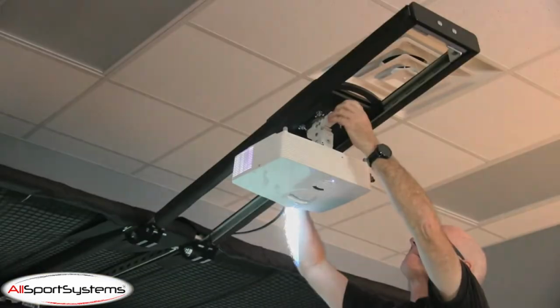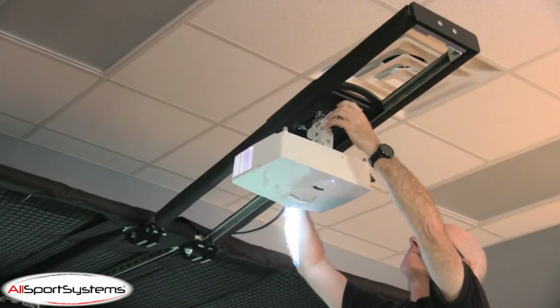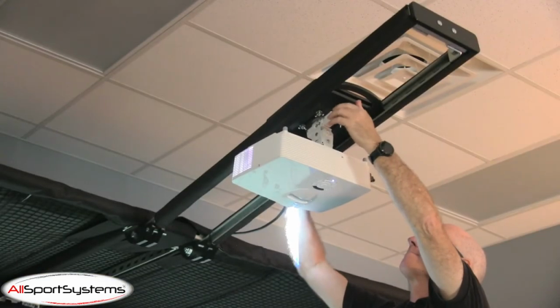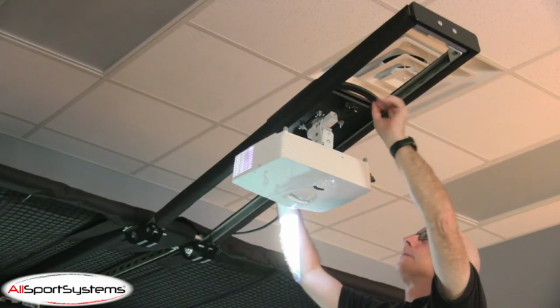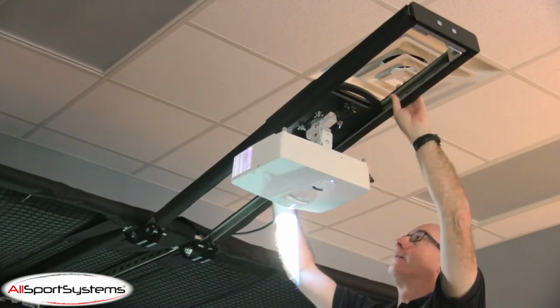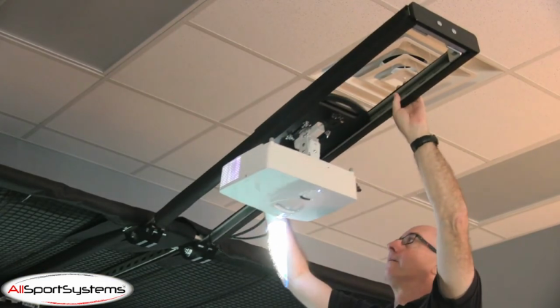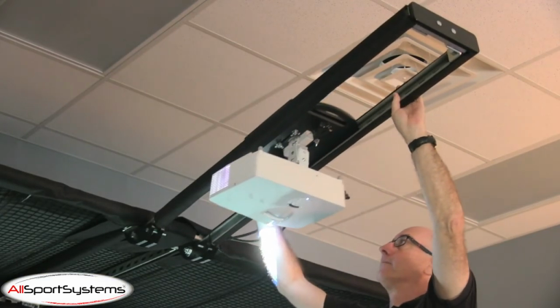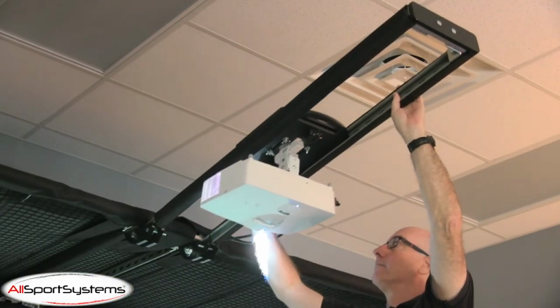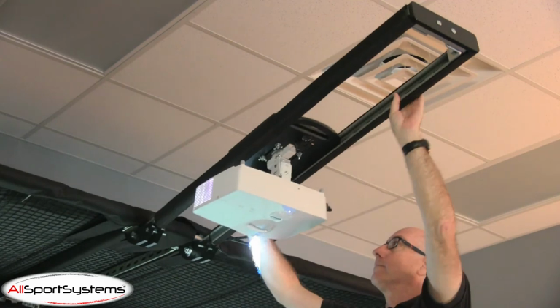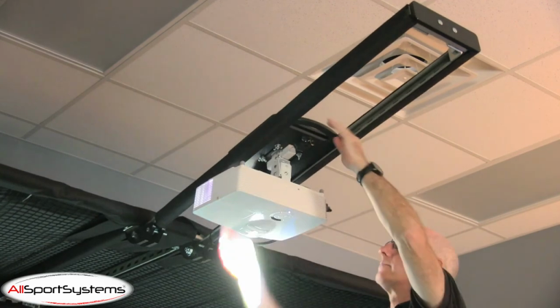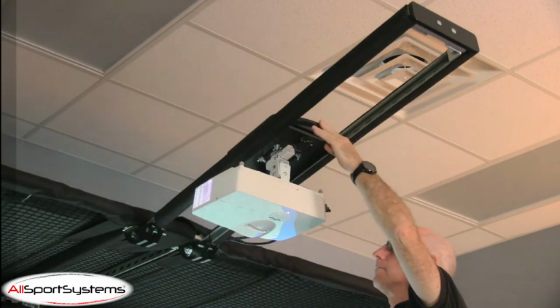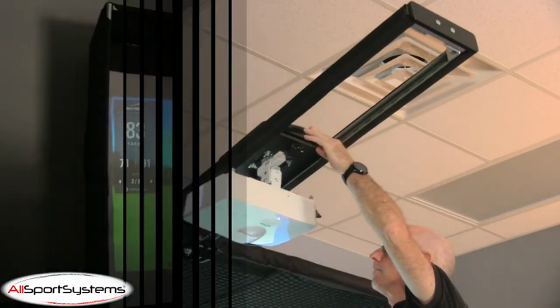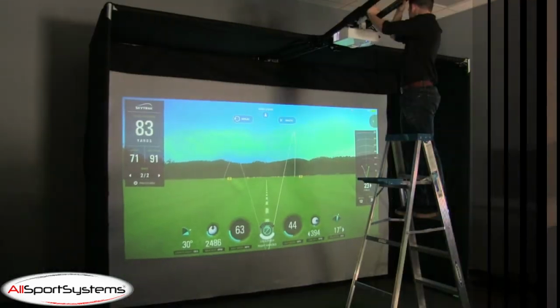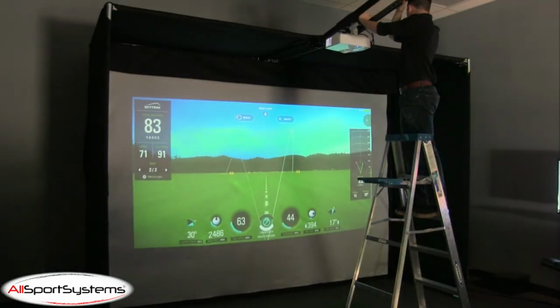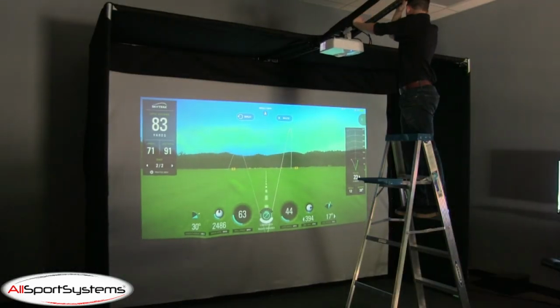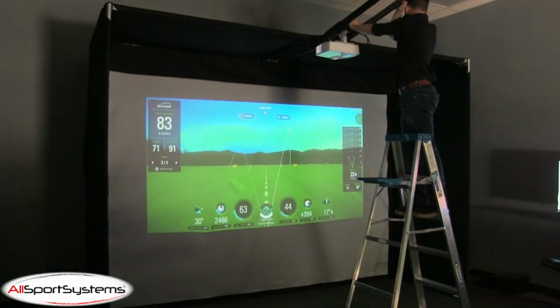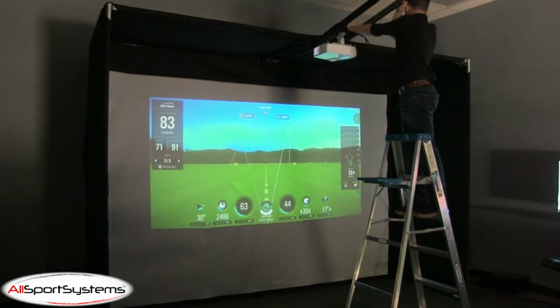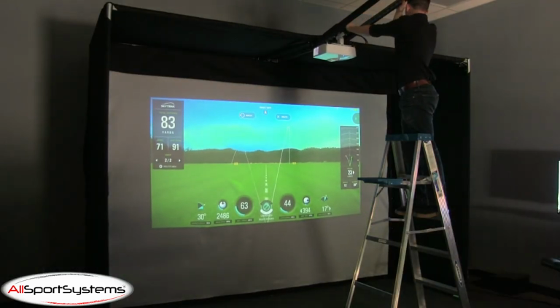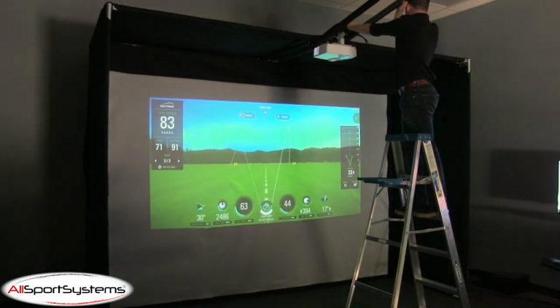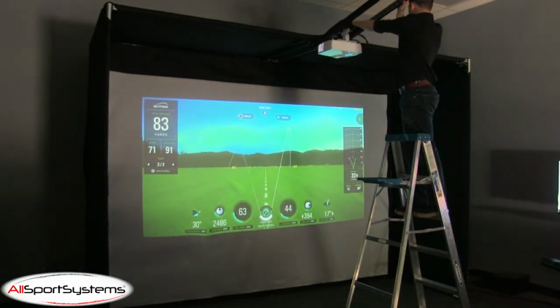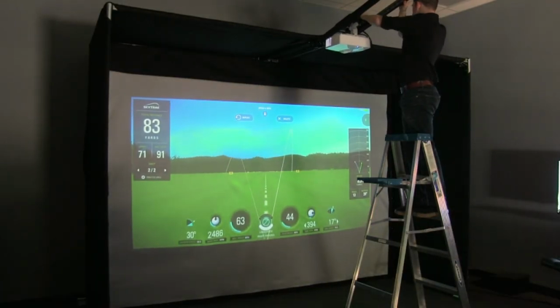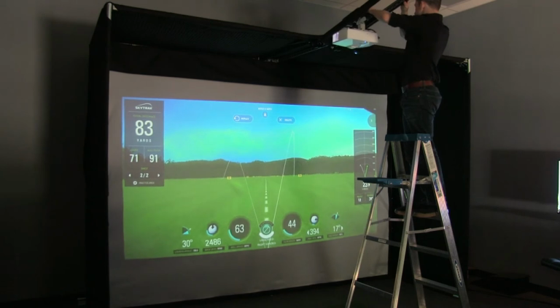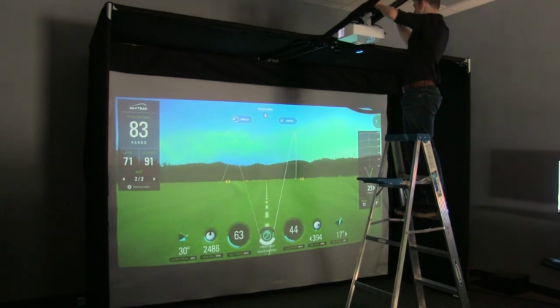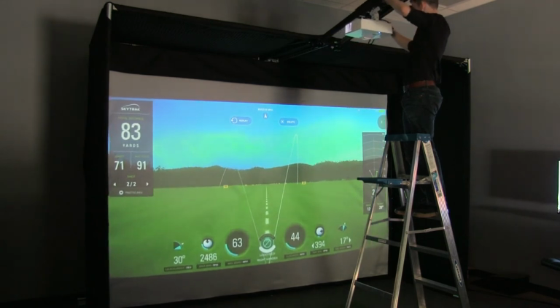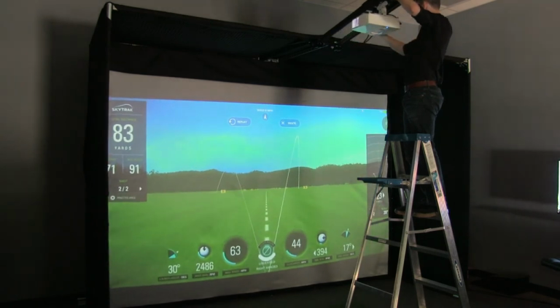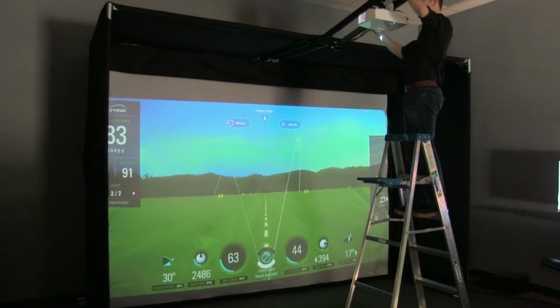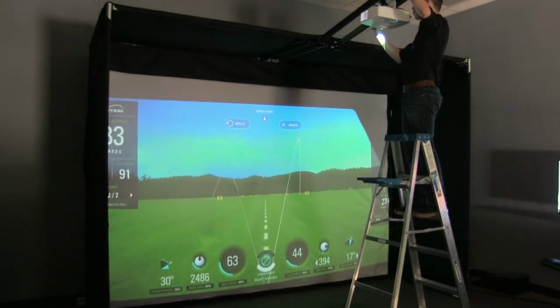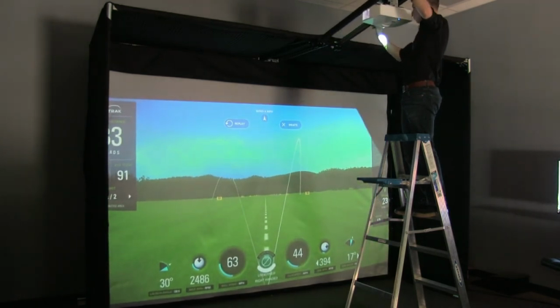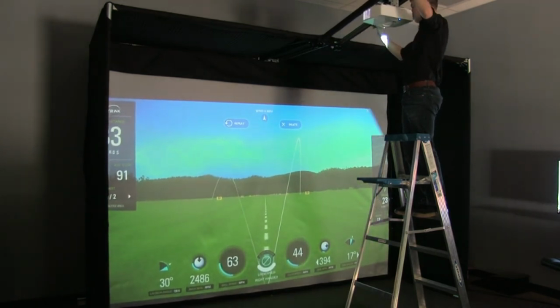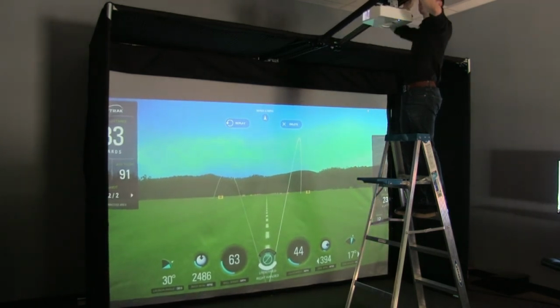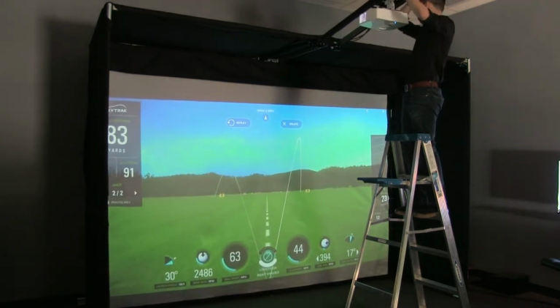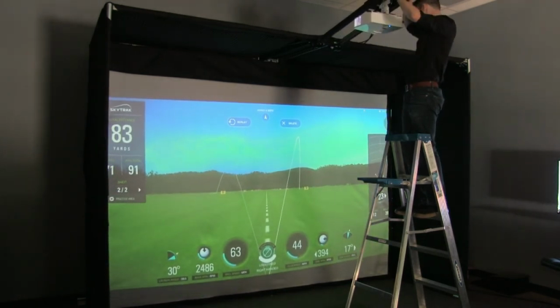With your projector mounted to your Skyrail Plus, you can slide it along the arms, lining up the image perfectly with your screen. Use the two knobs on the underside of the sliding plate to loosen or tighten it into place.